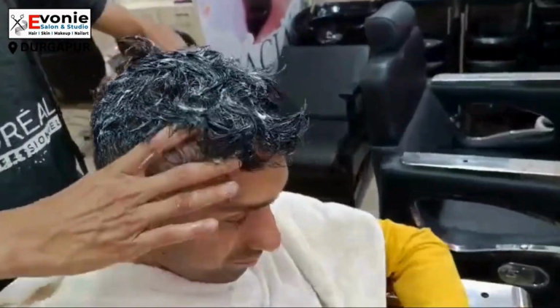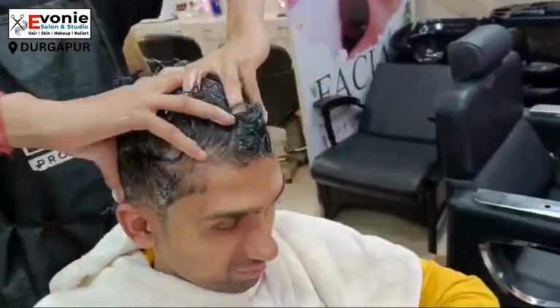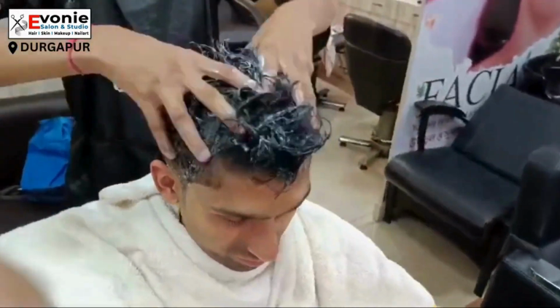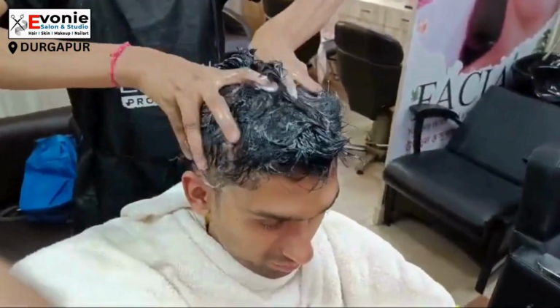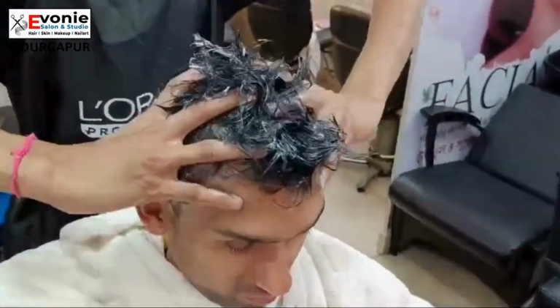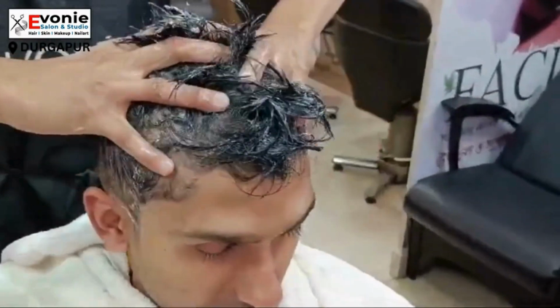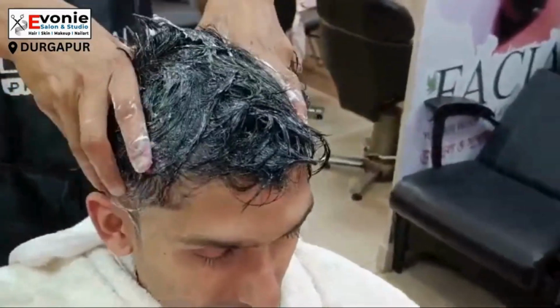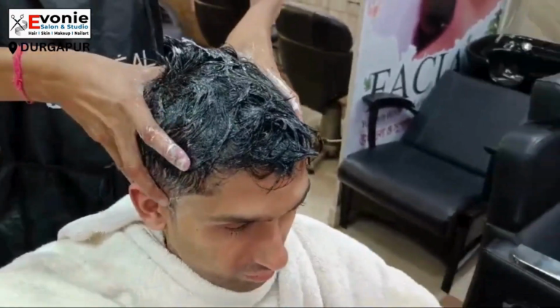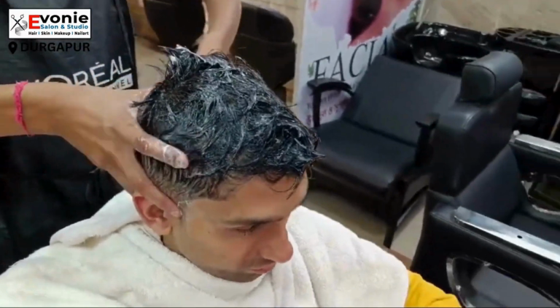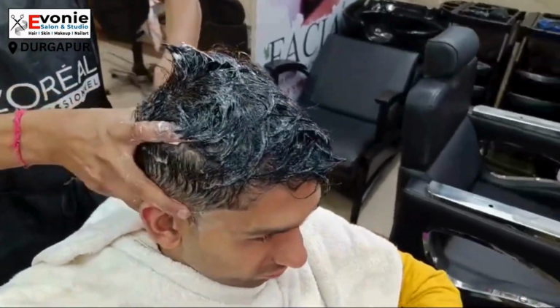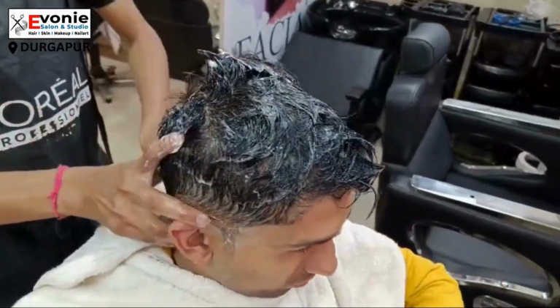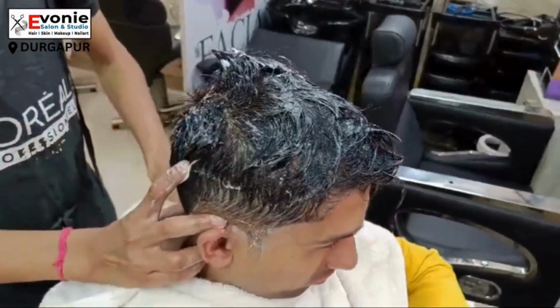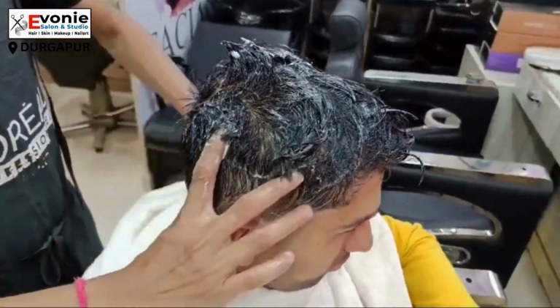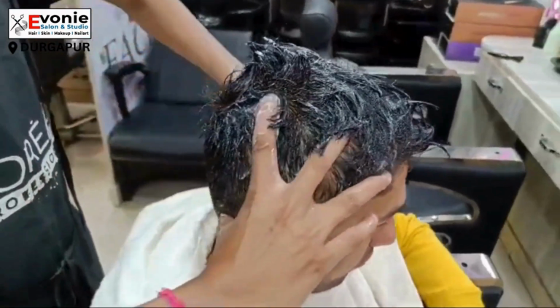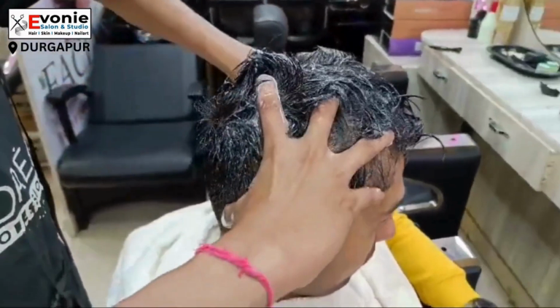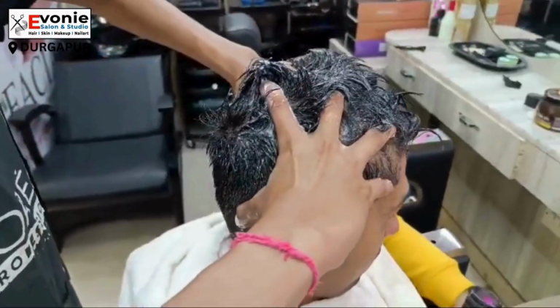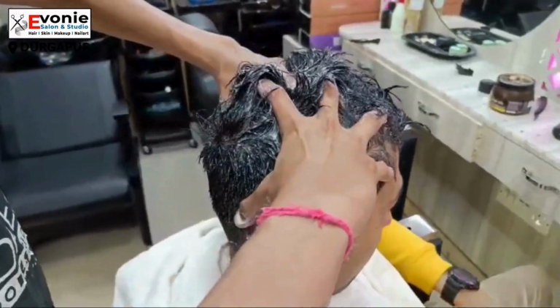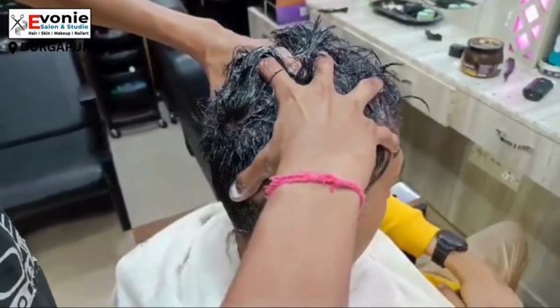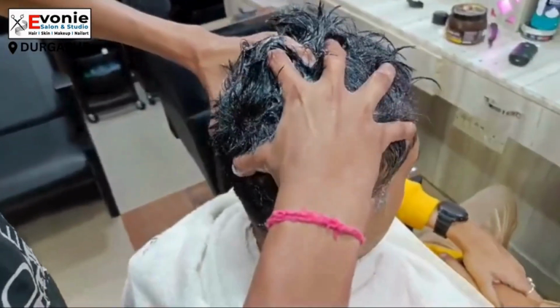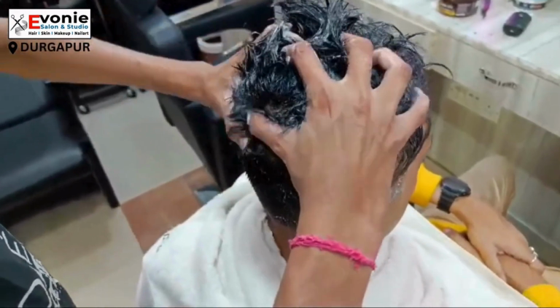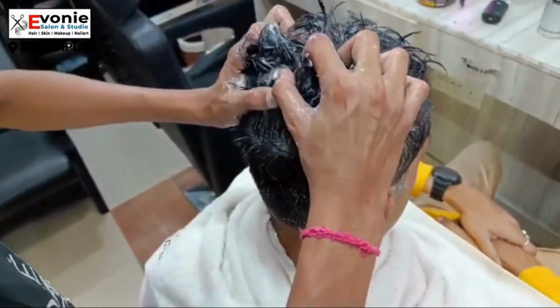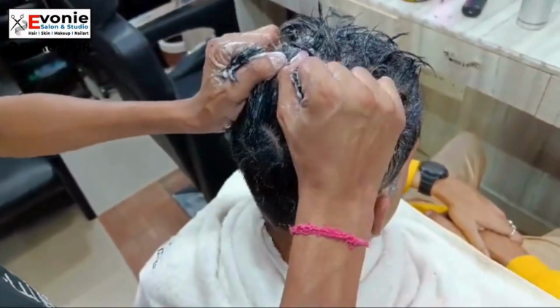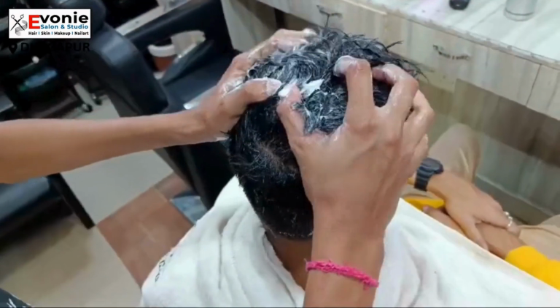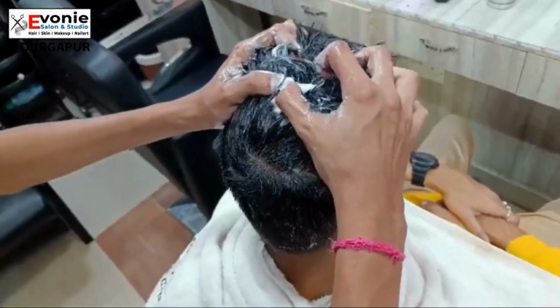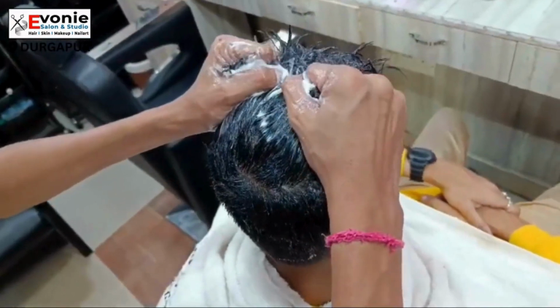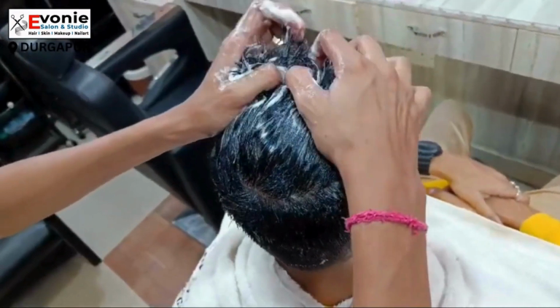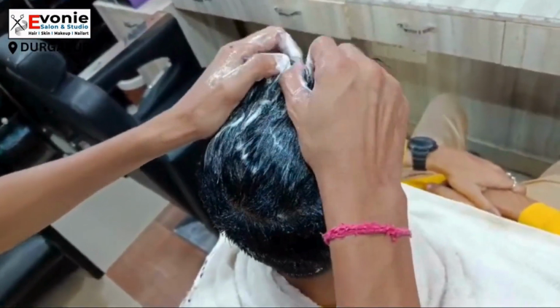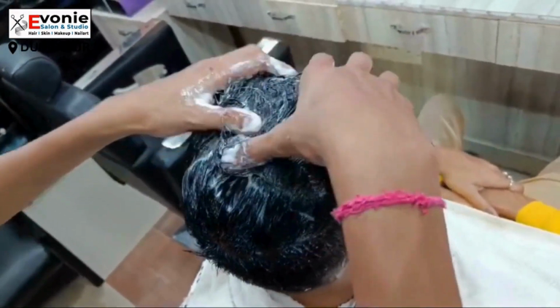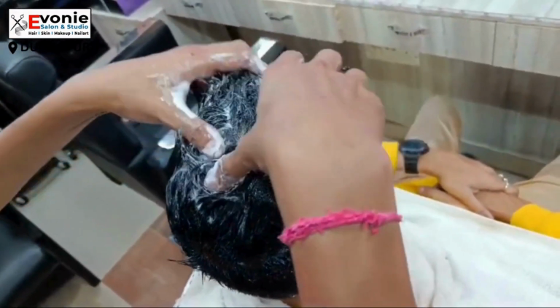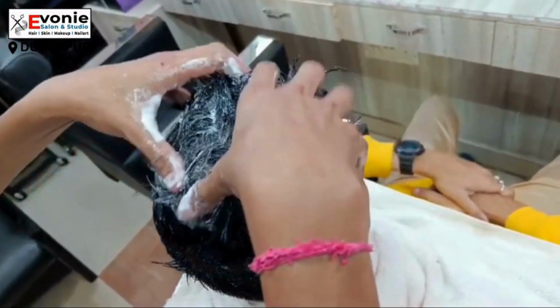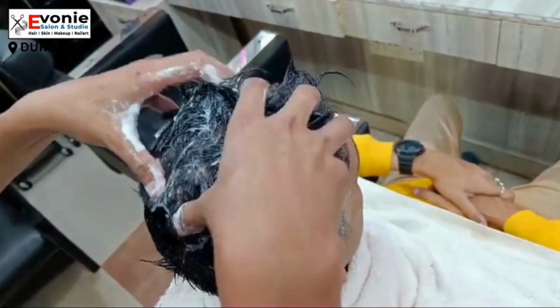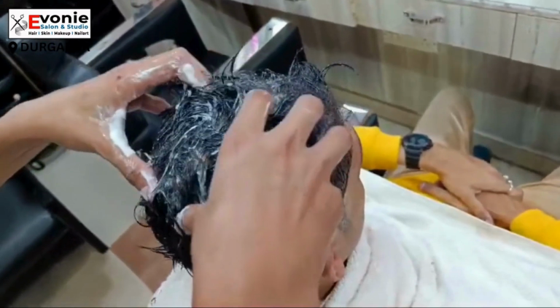We are going to do a hair massage. As we know, hair massage is highly needed — everything is relaxed in mind, and the scalp will improve blood circulation, which will help improve your hair.